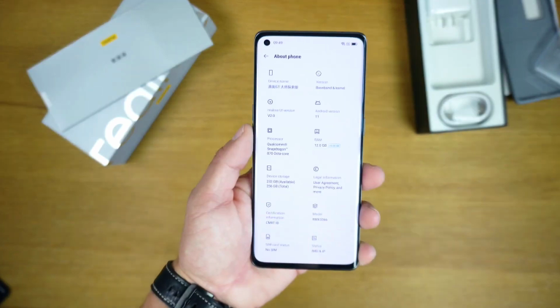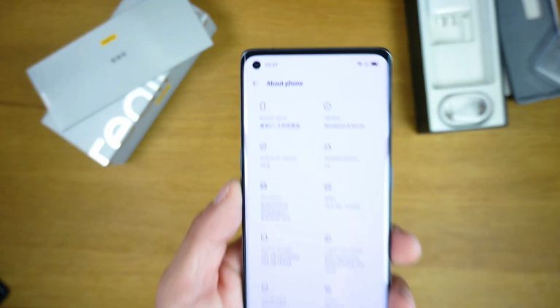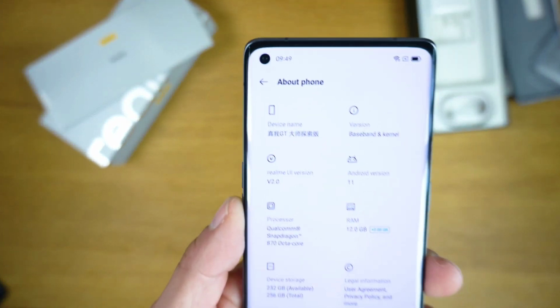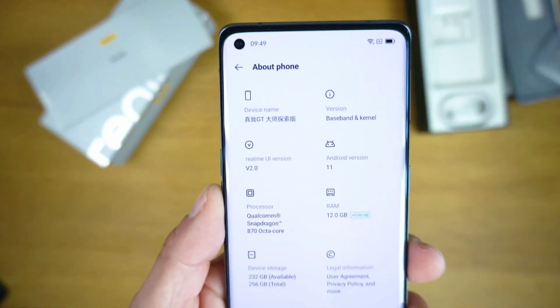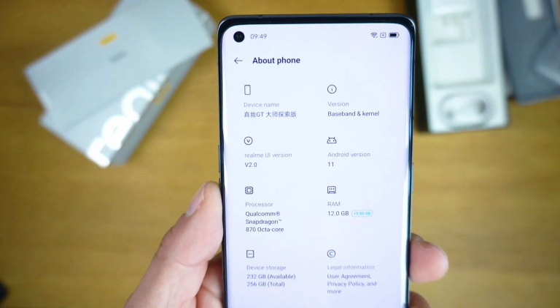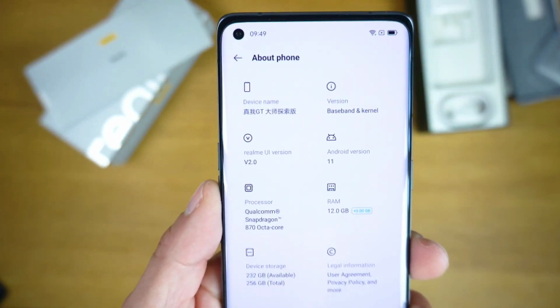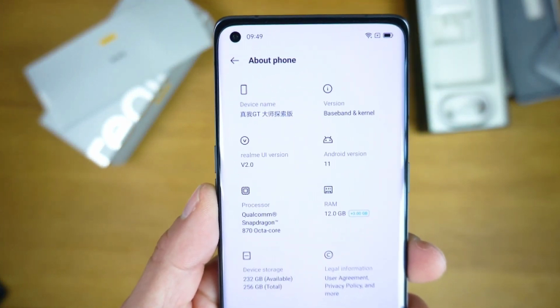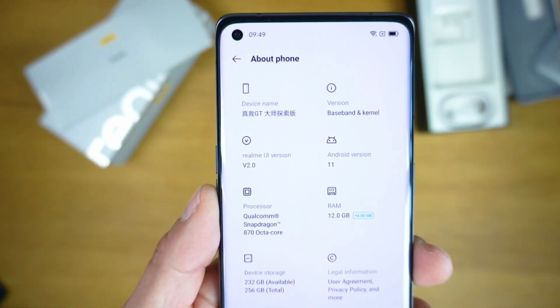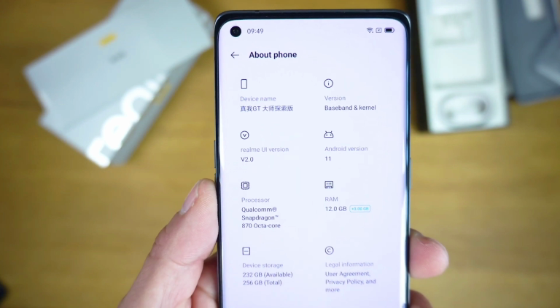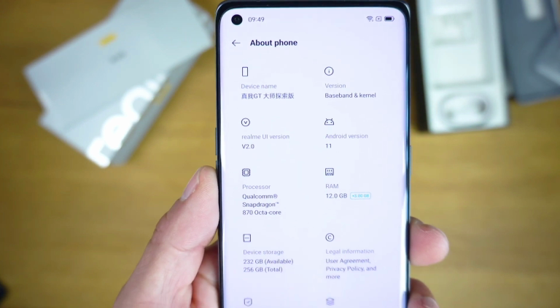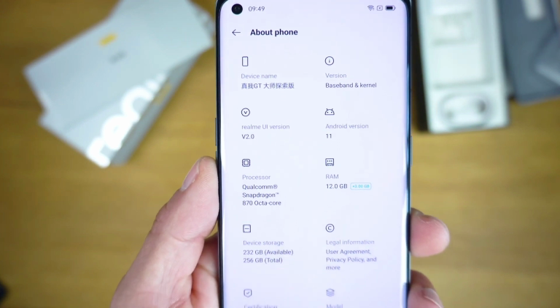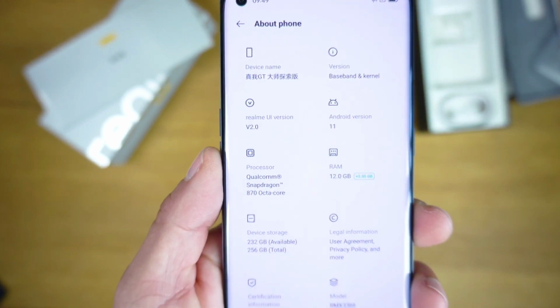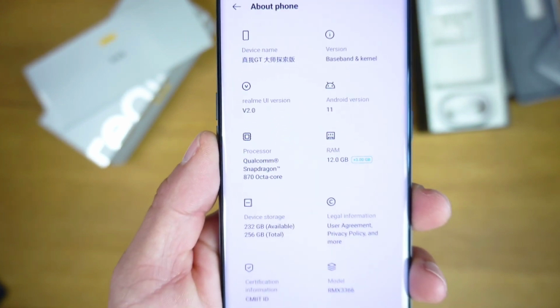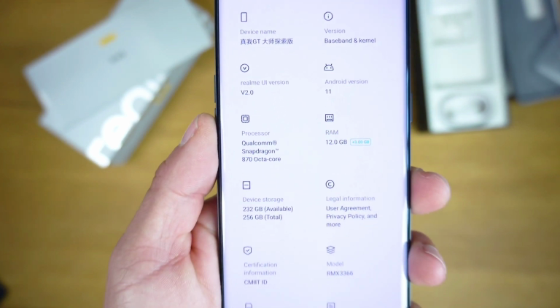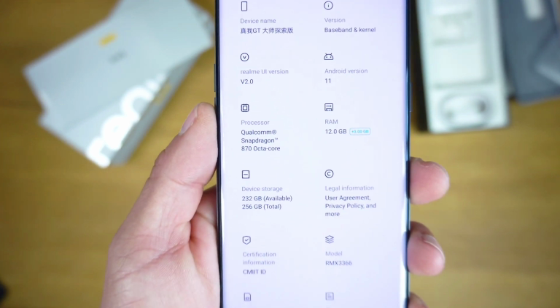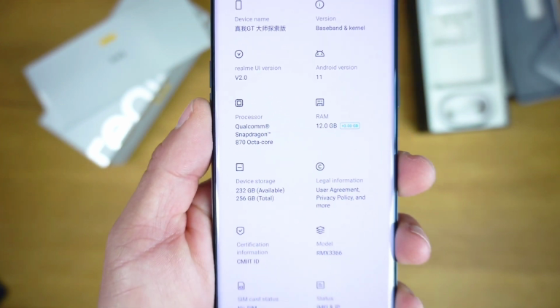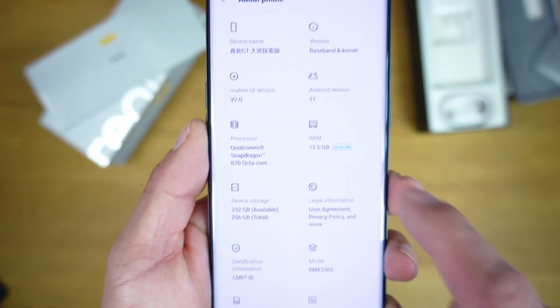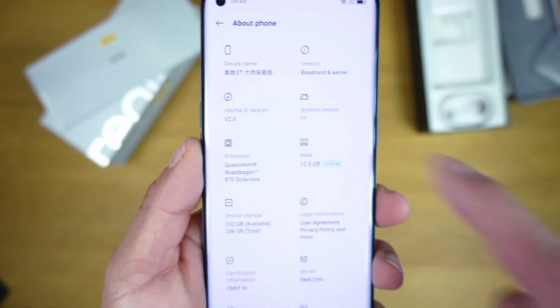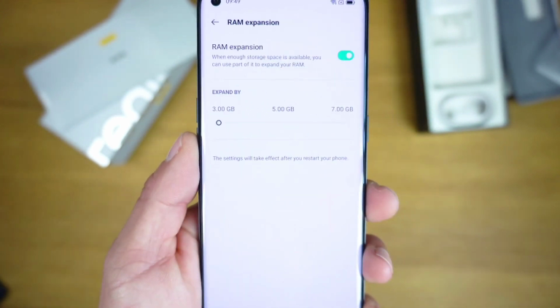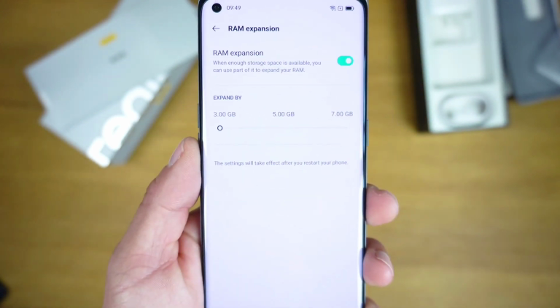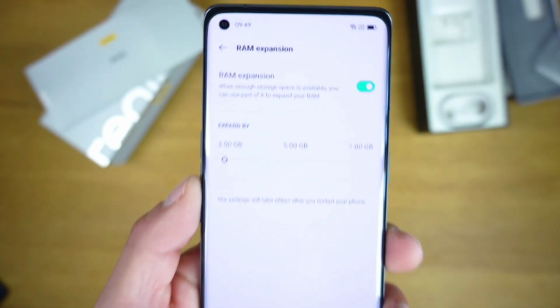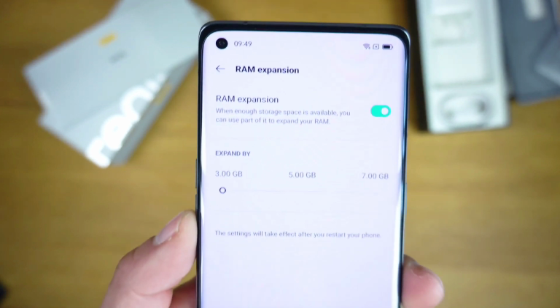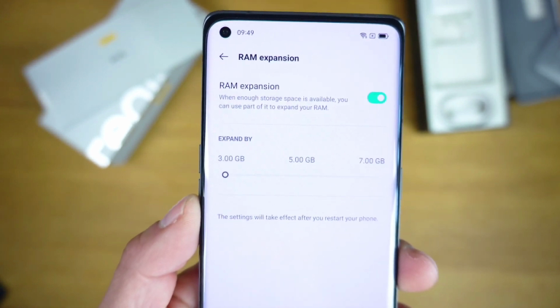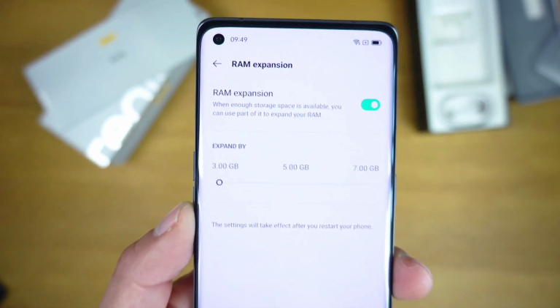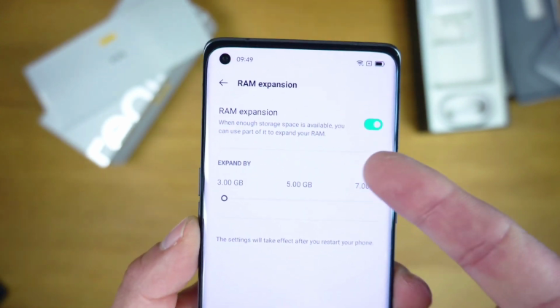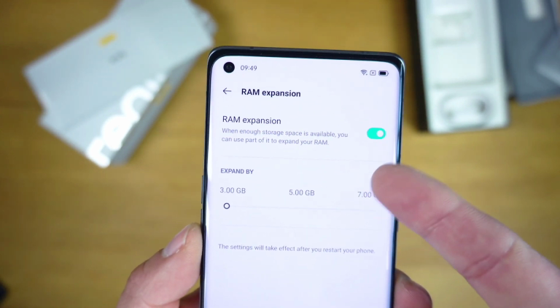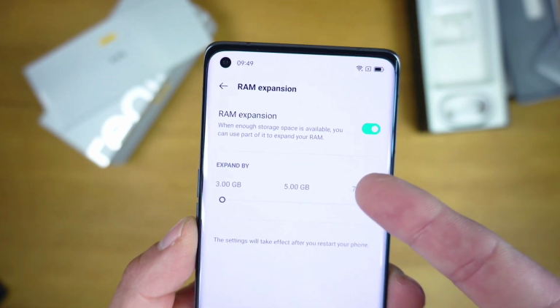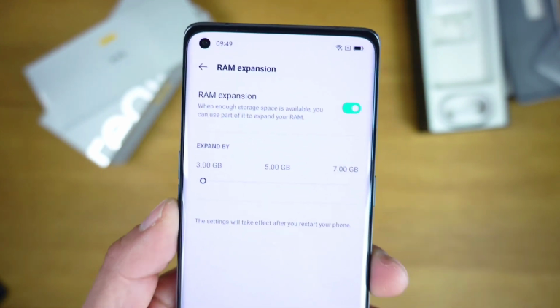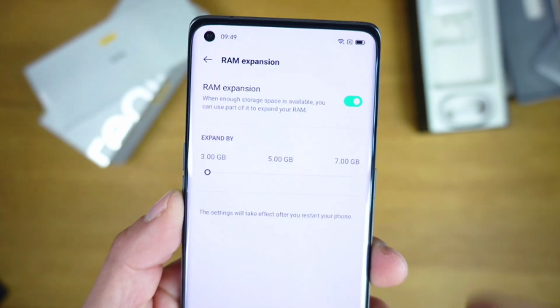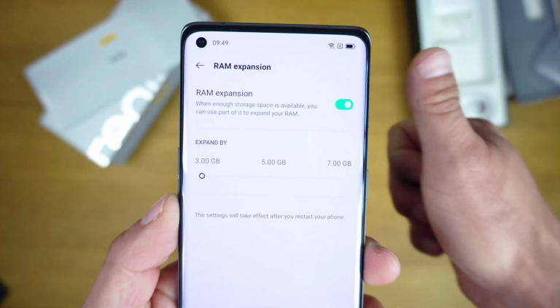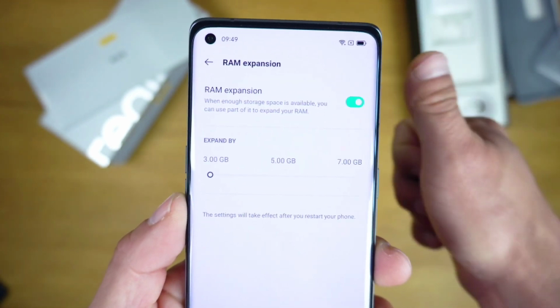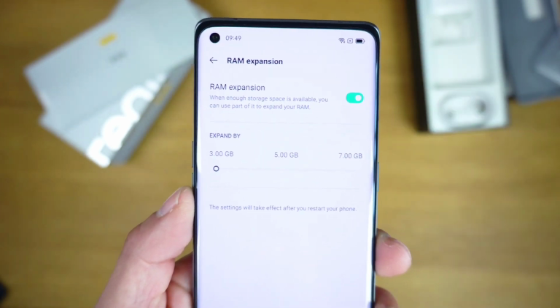In terms of performance, the GT Master Explorer Edition also has an upper hand here. It is powered by Snapdragon 870, whereas the GT Master Edition packs Snapdragon 778G.